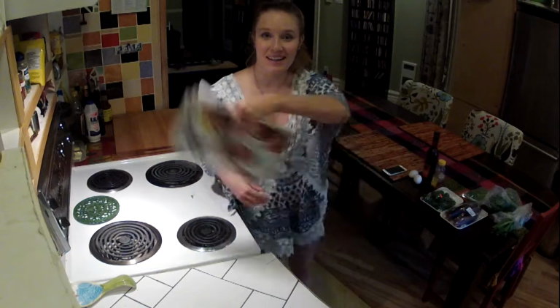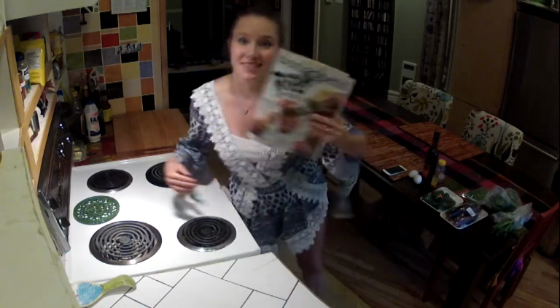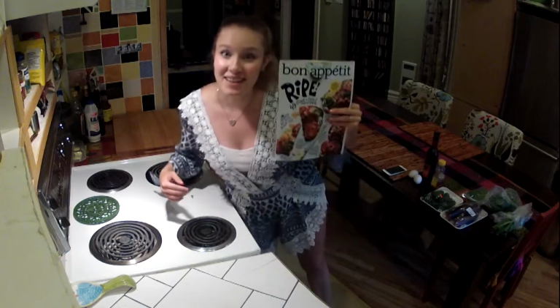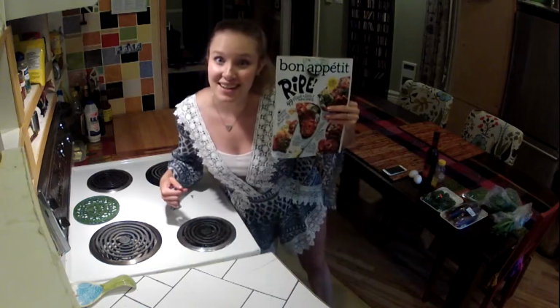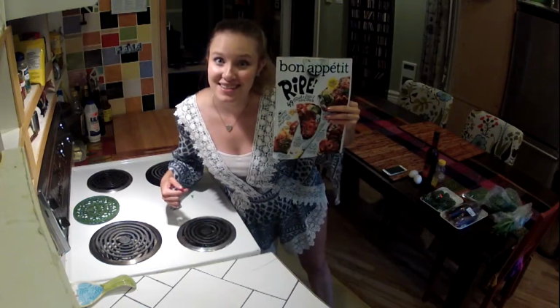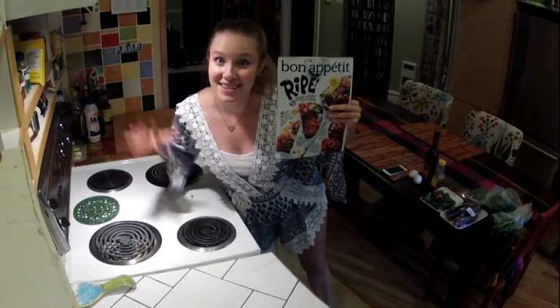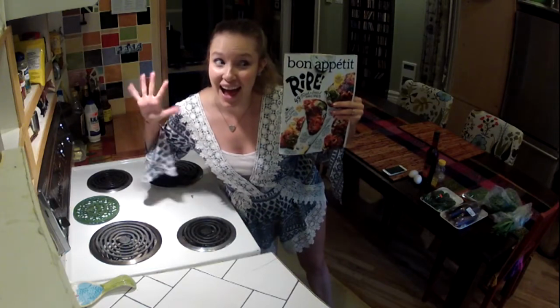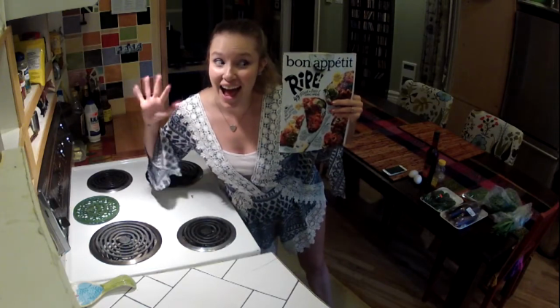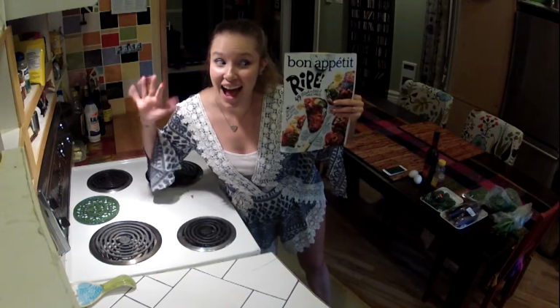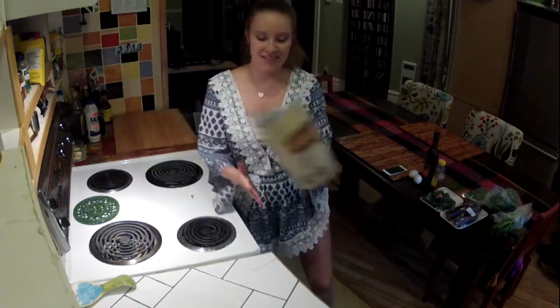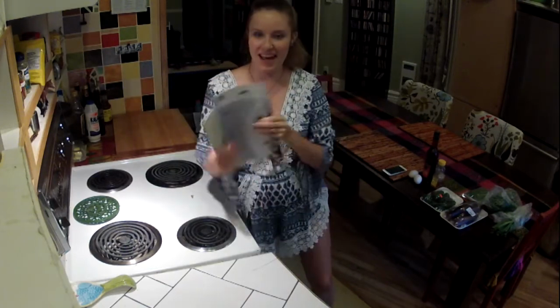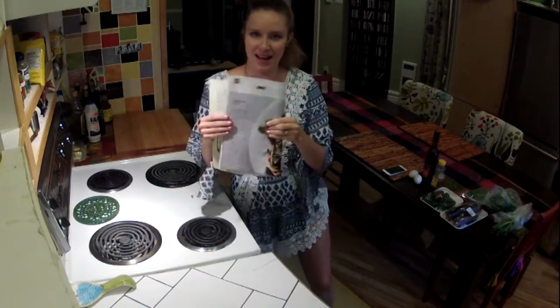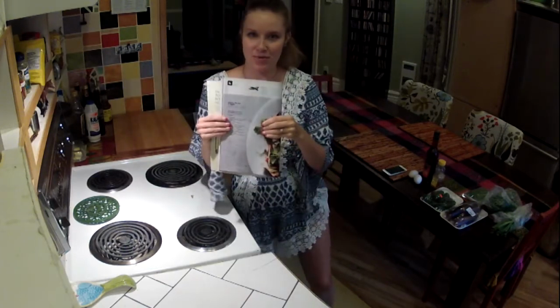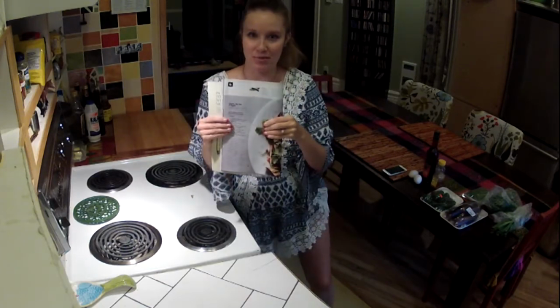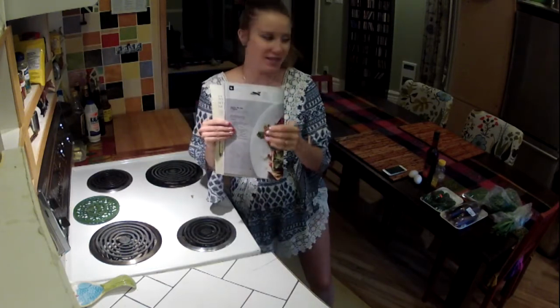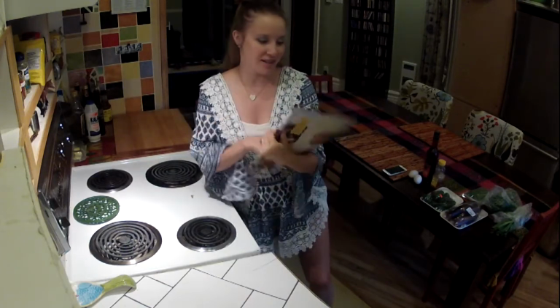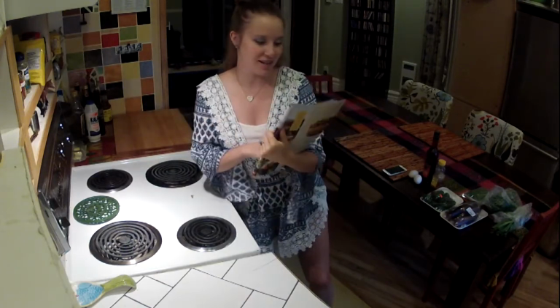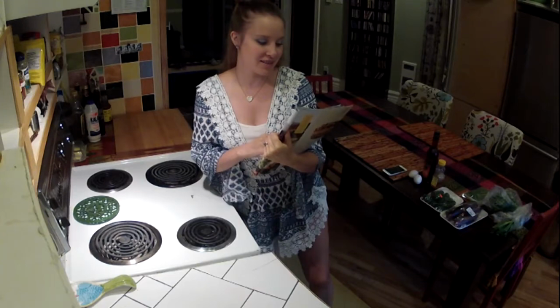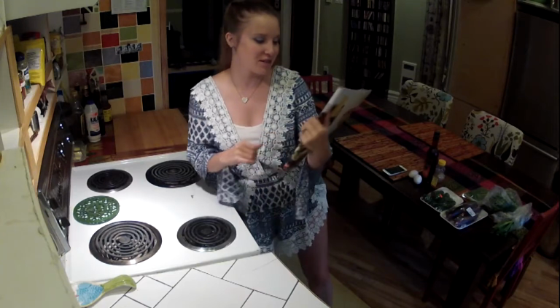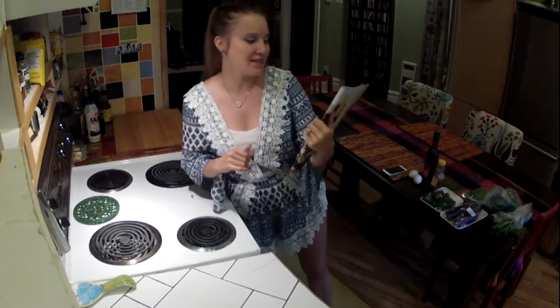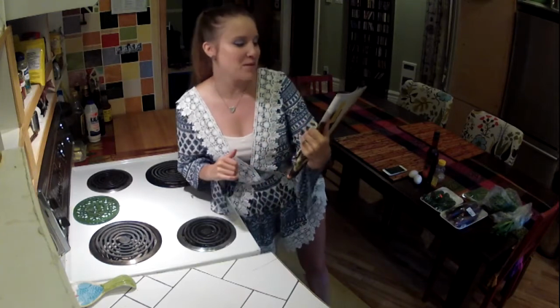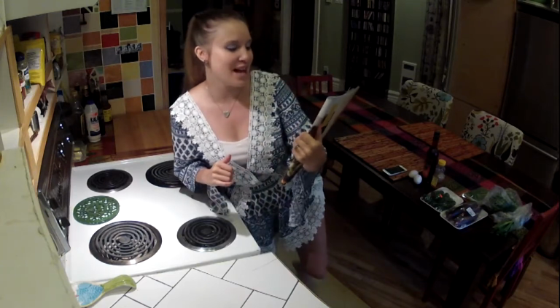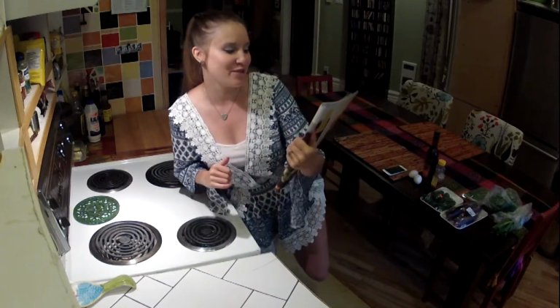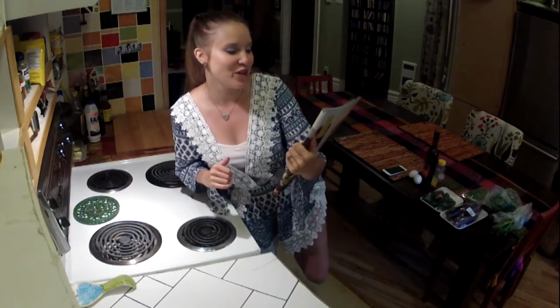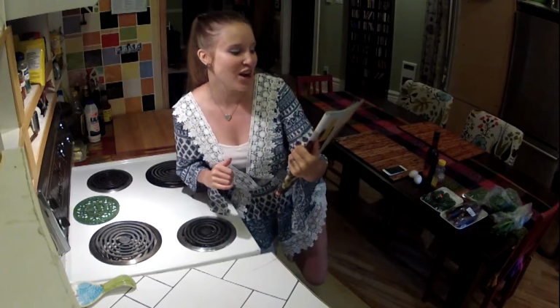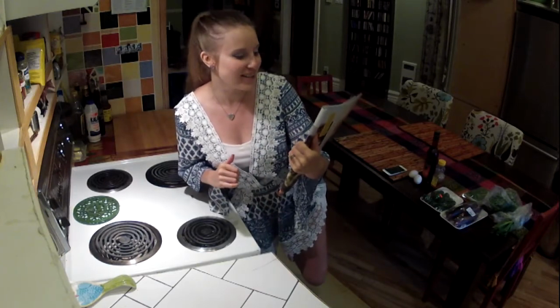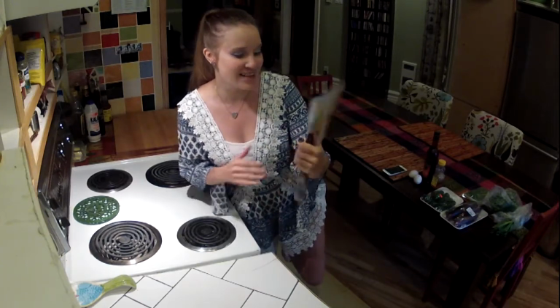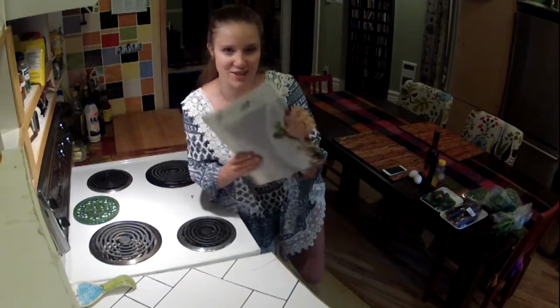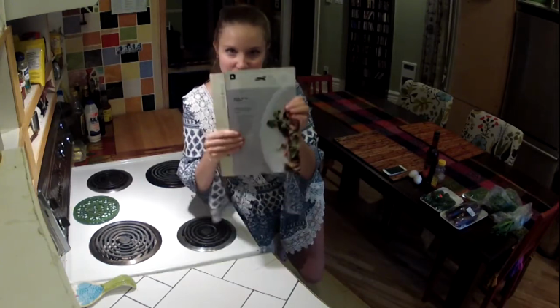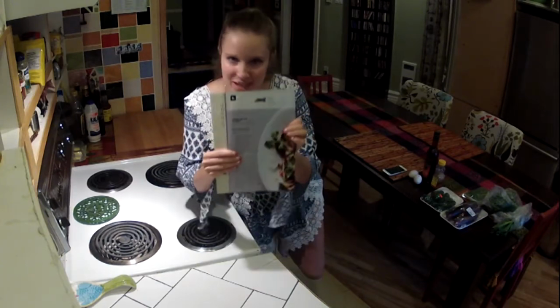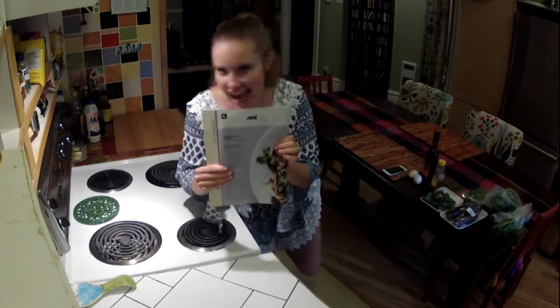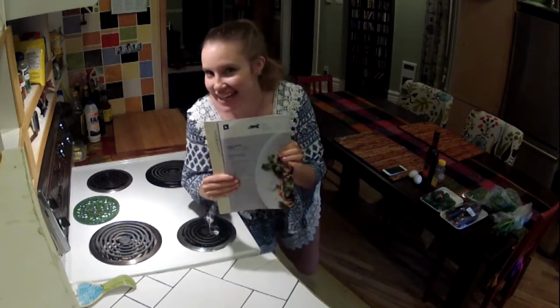It's August! Today I will be cooking grilled eggplant with fresh hot sauce and crispy eggs.